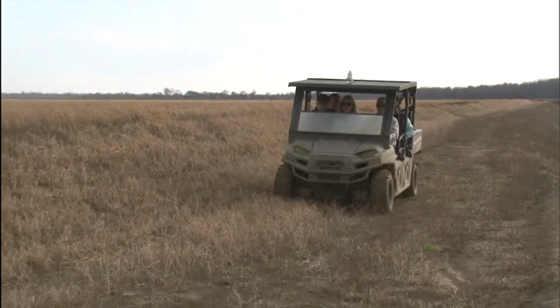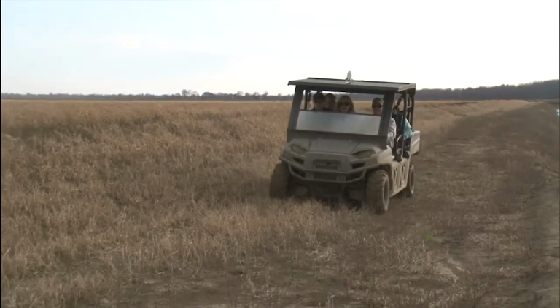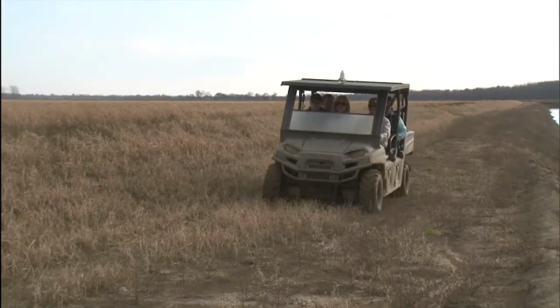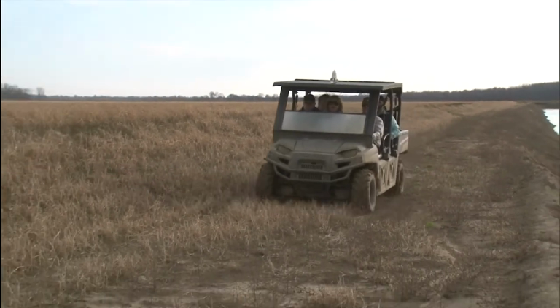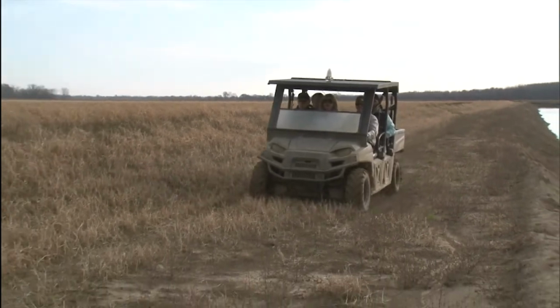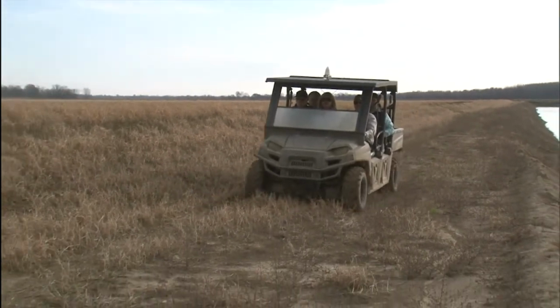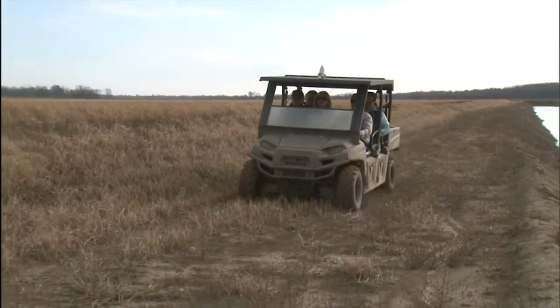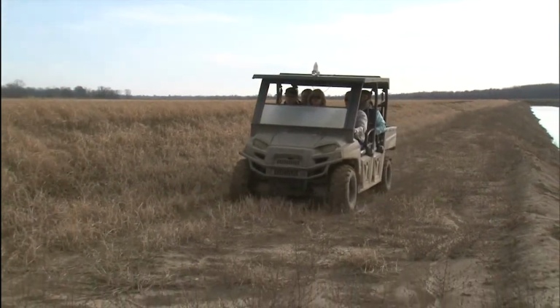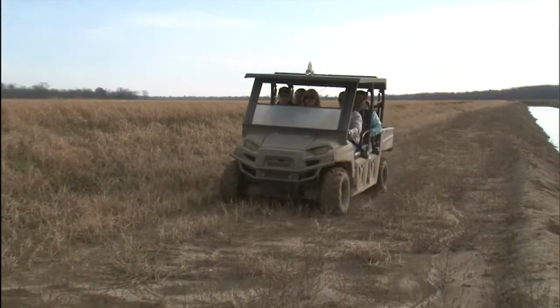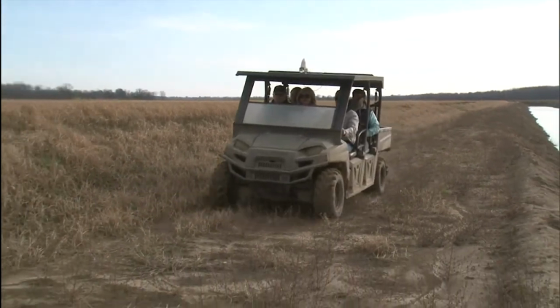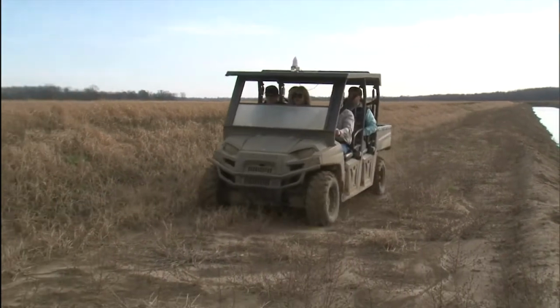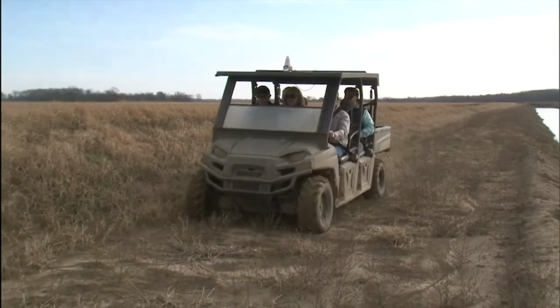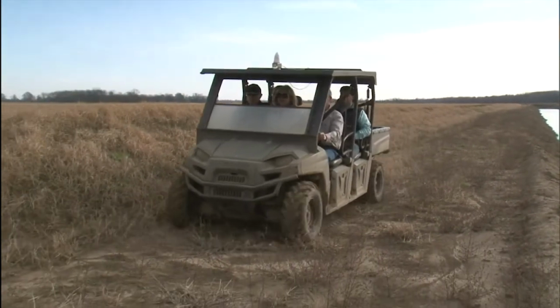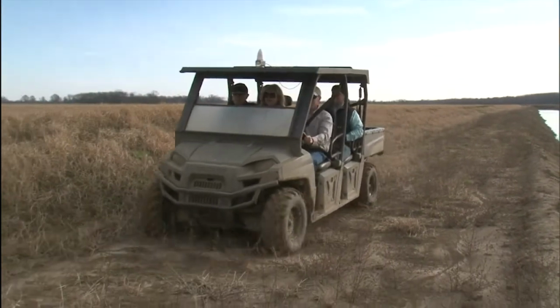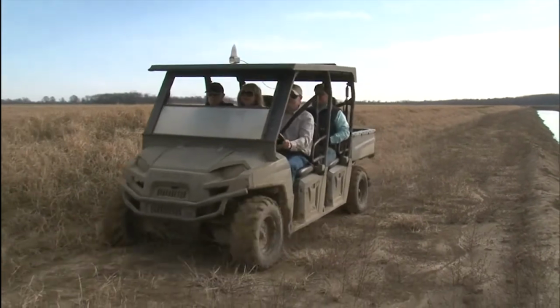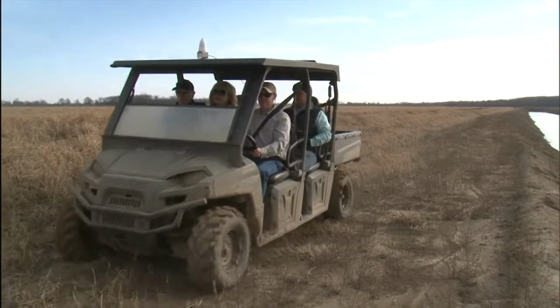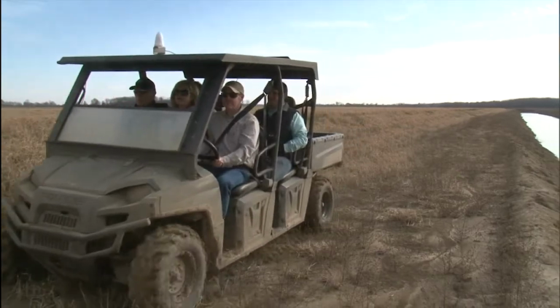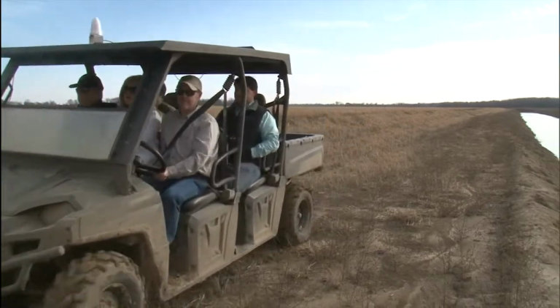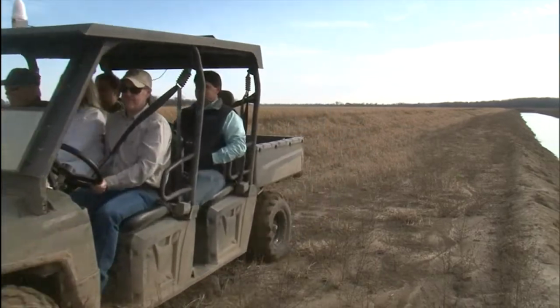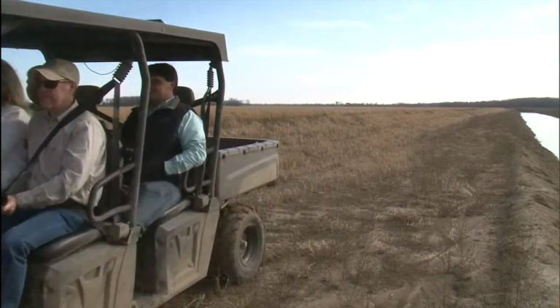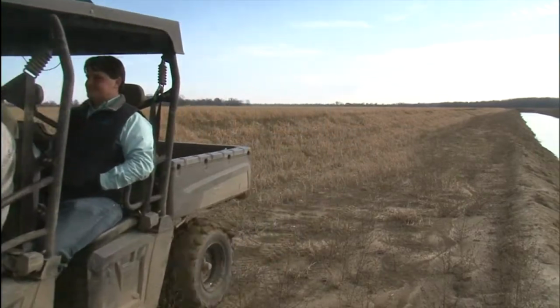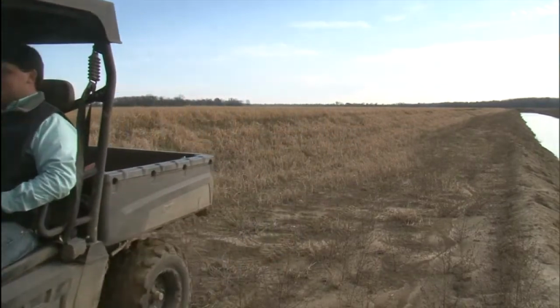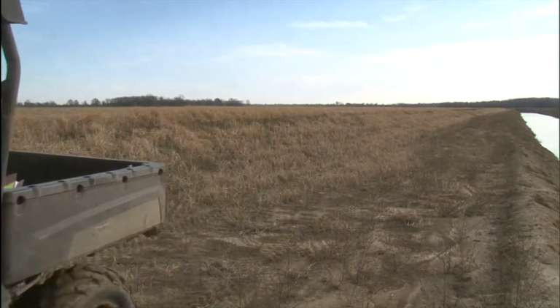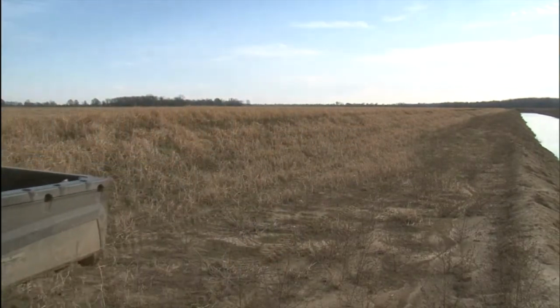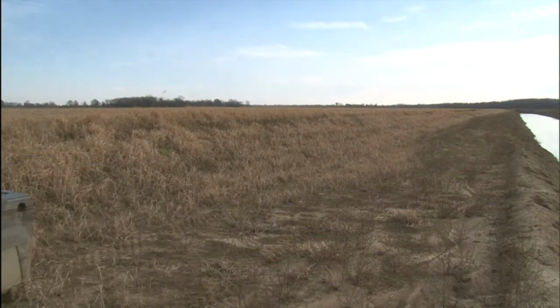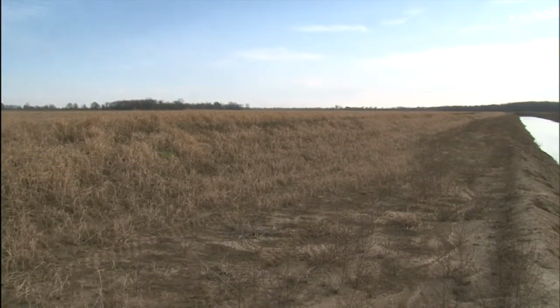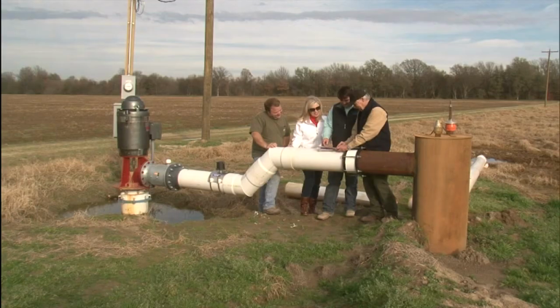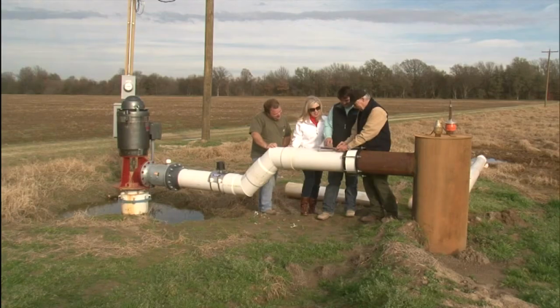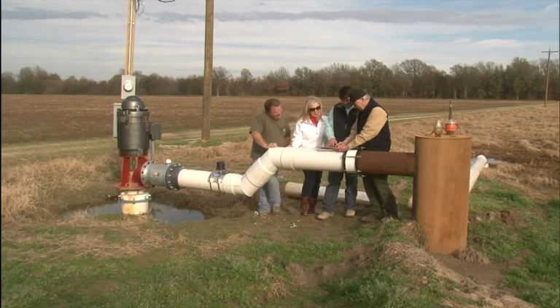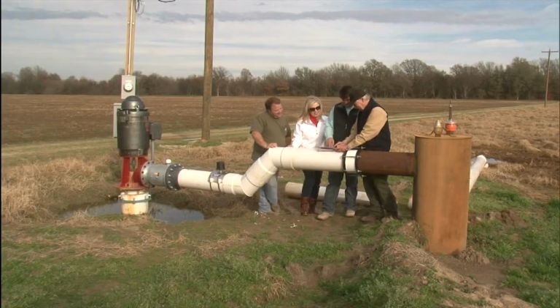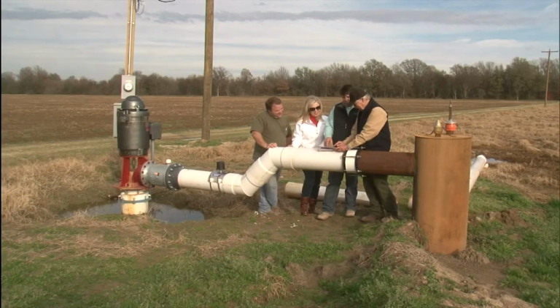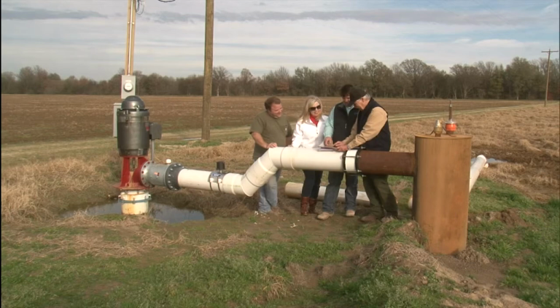Through NRCS's Mississippi River Basin Healthy Watersheds Initiative, or MRBI, NRCS is providing technical and financial assistance to landowners who want to improve their fields.